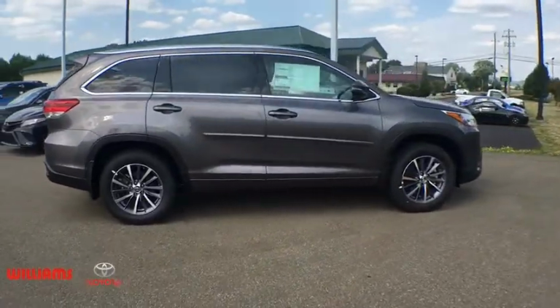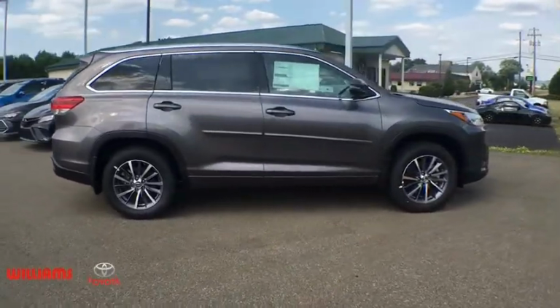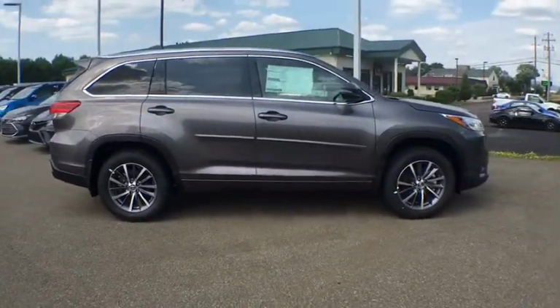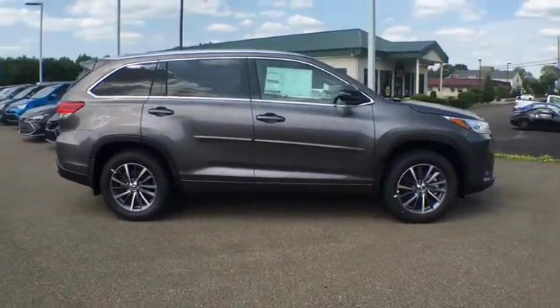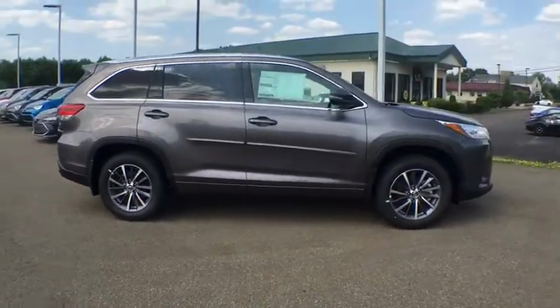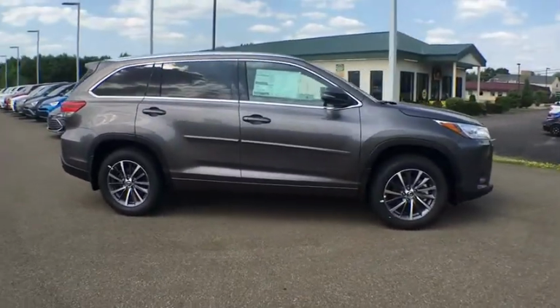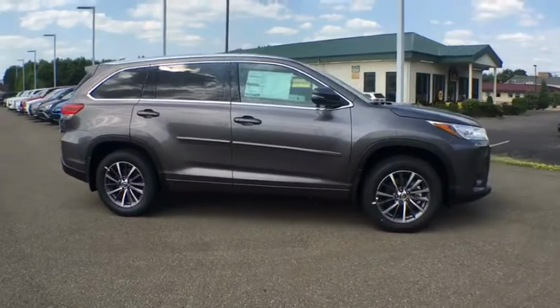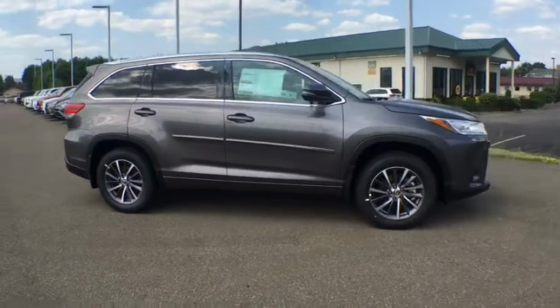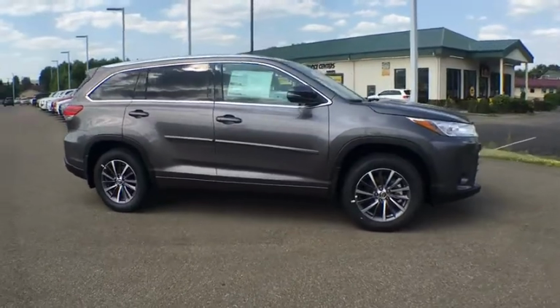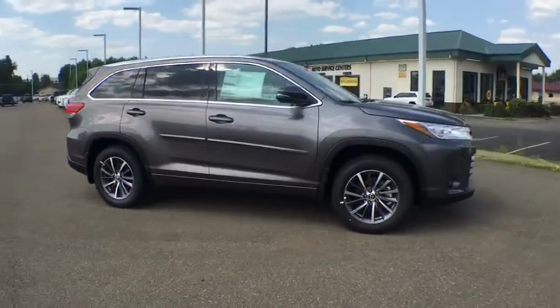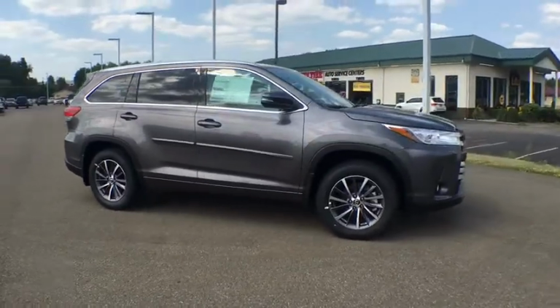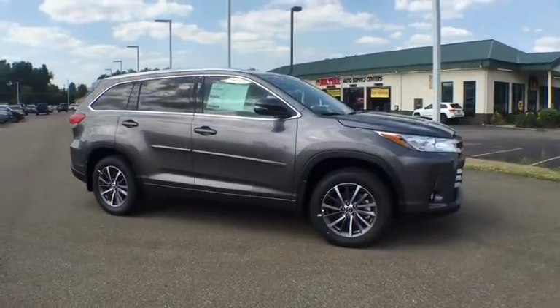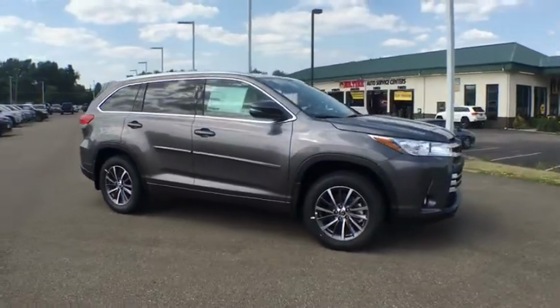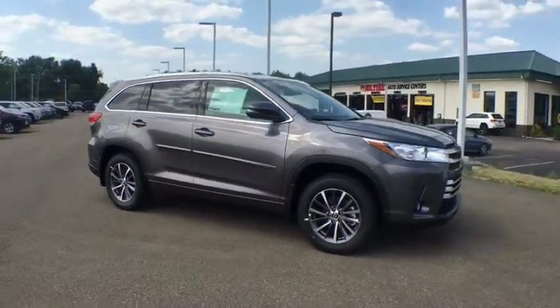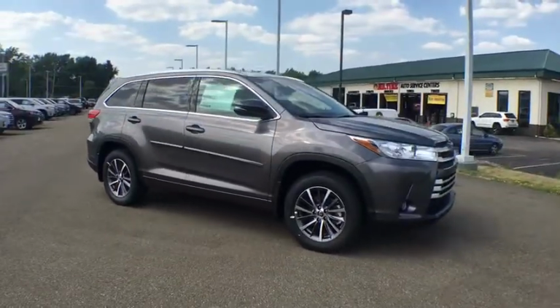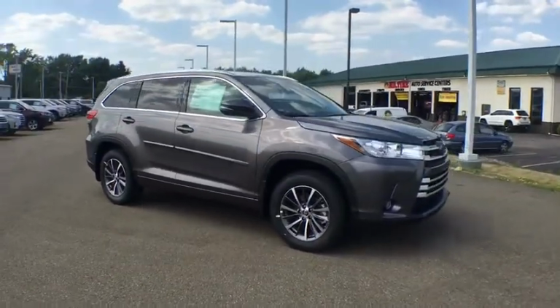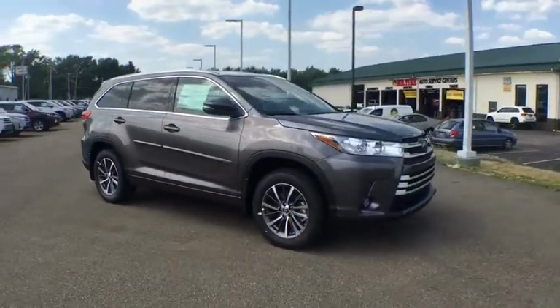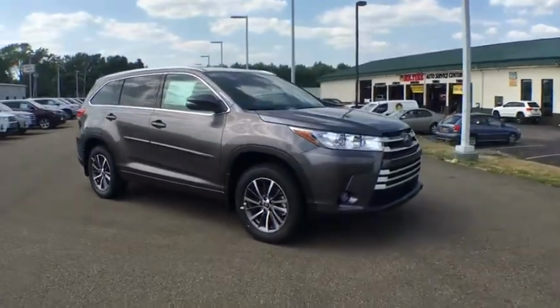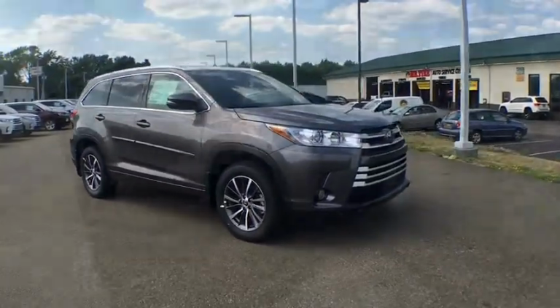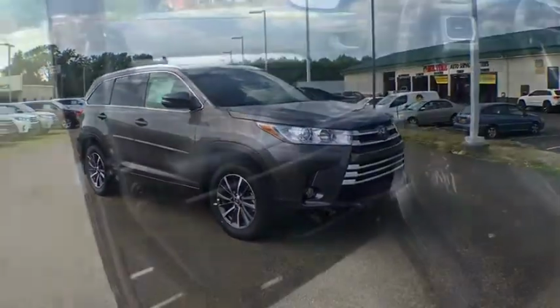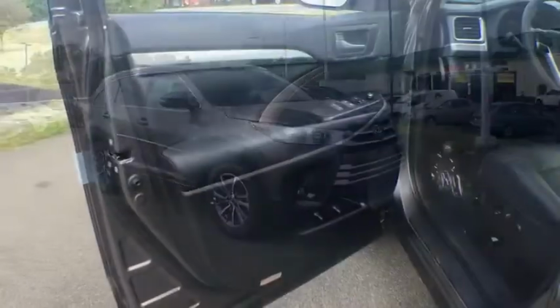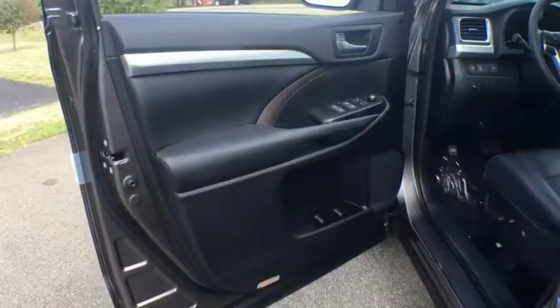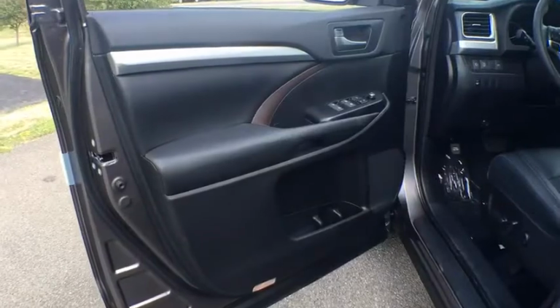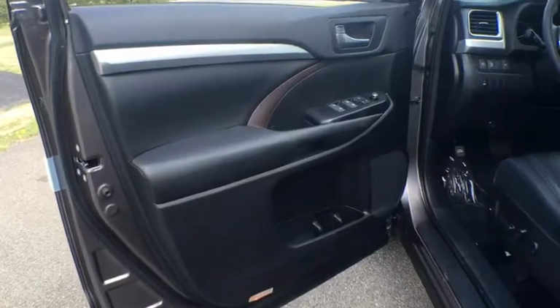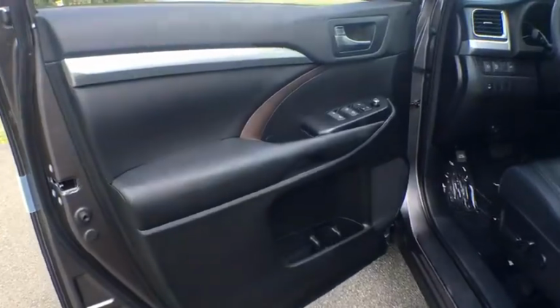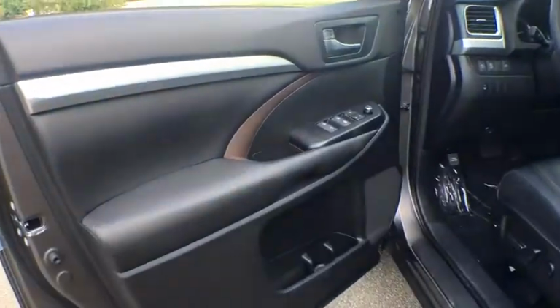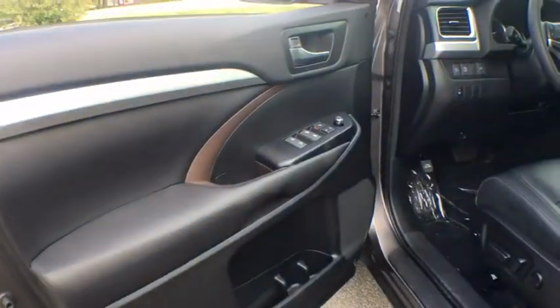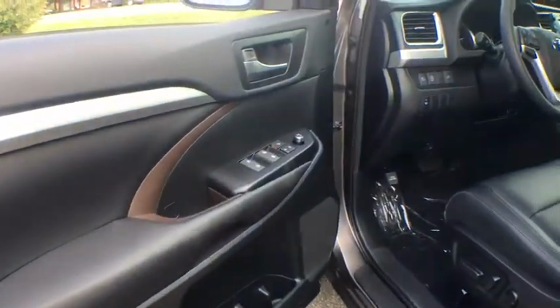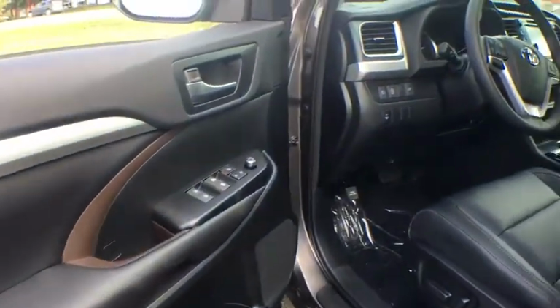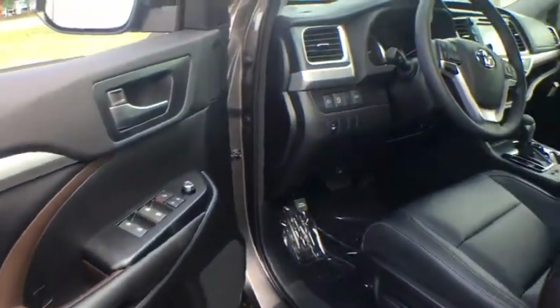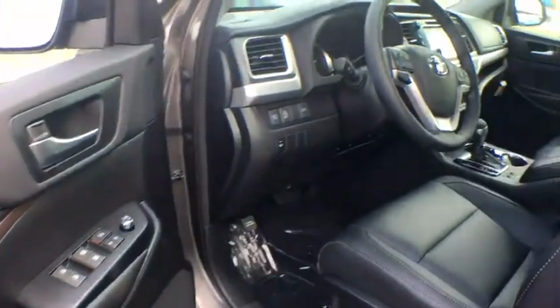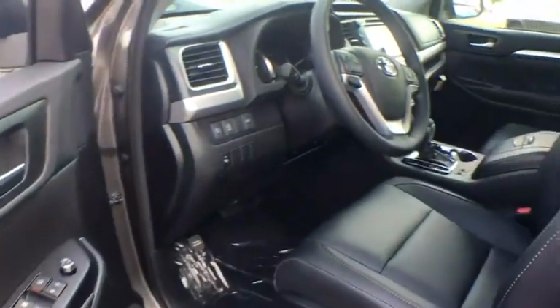Four-wheel disc brakes, universal garage door opener, fog lights, heated front seats, electronic stability control, CD player, rear window defroster, security system.